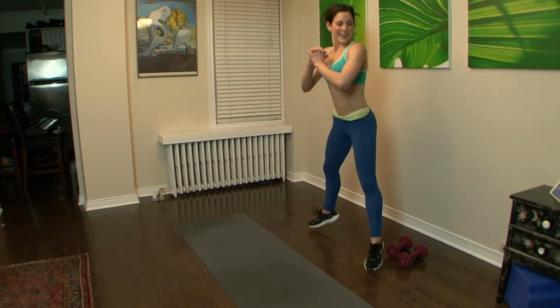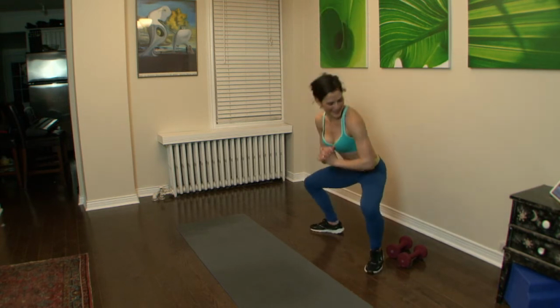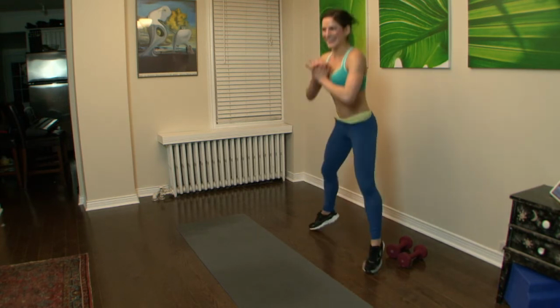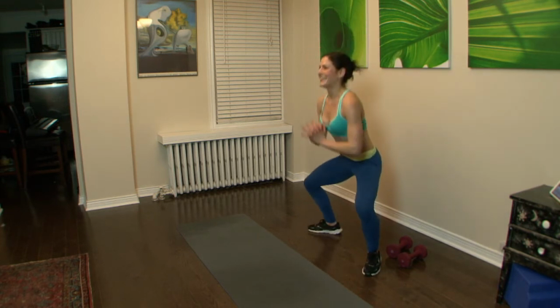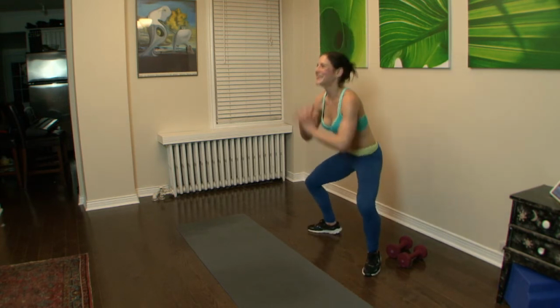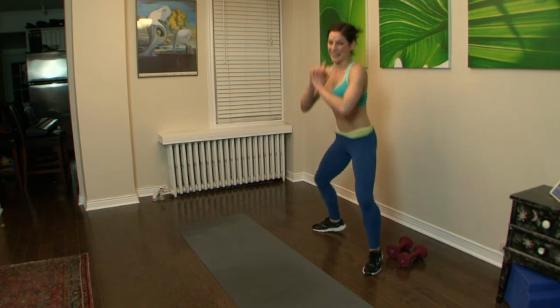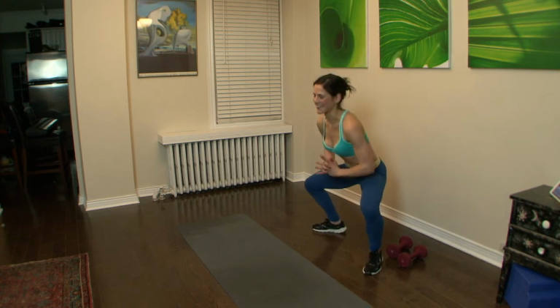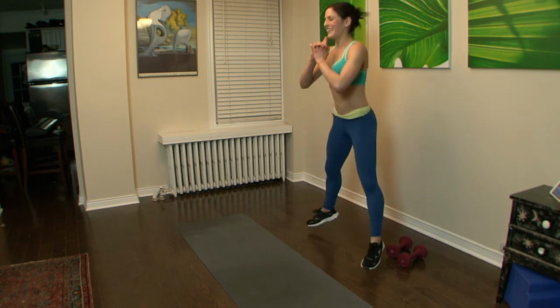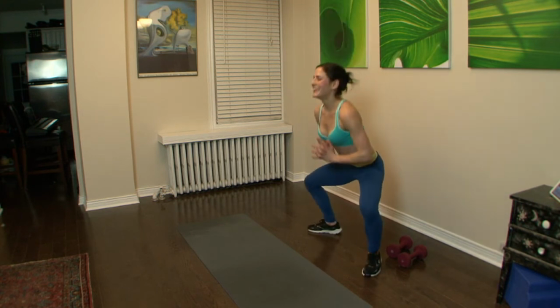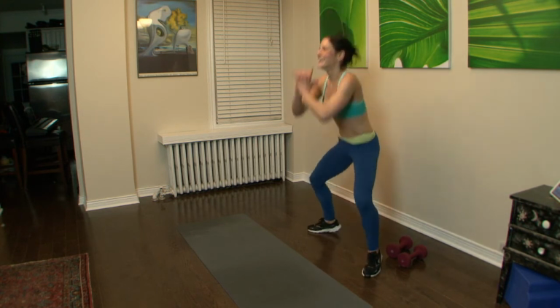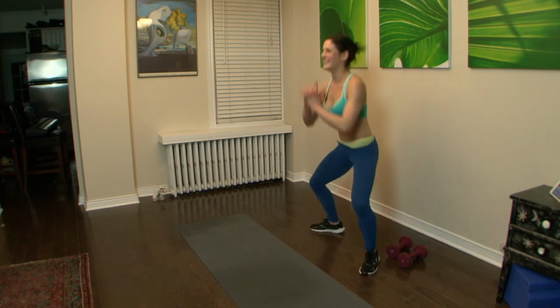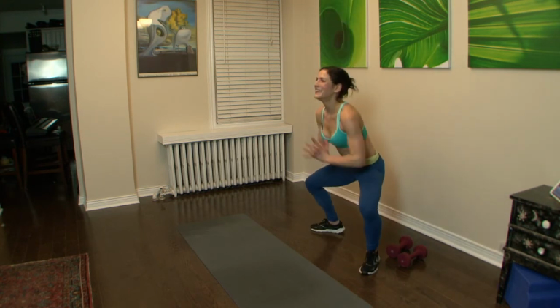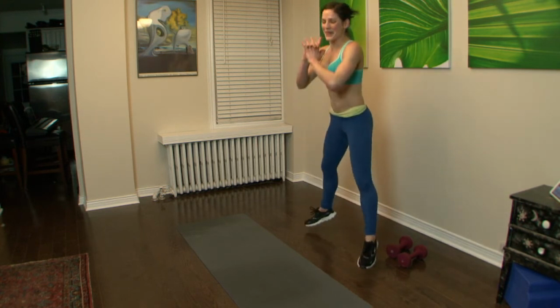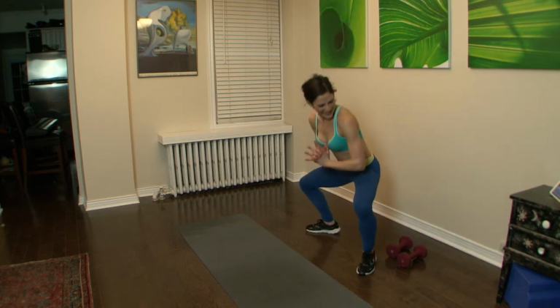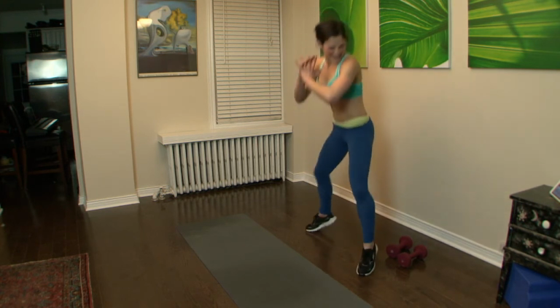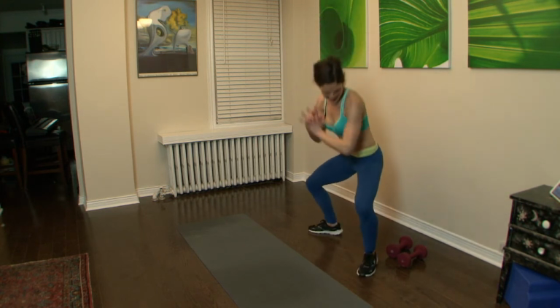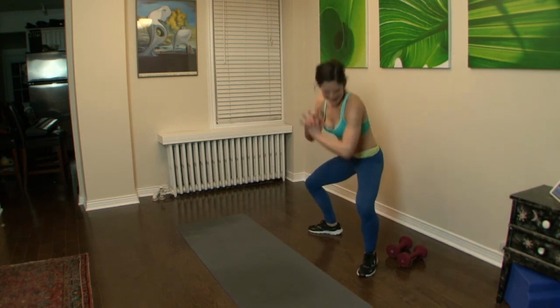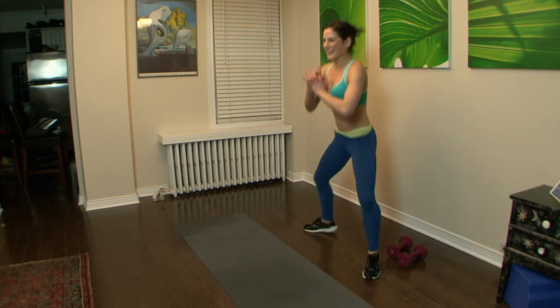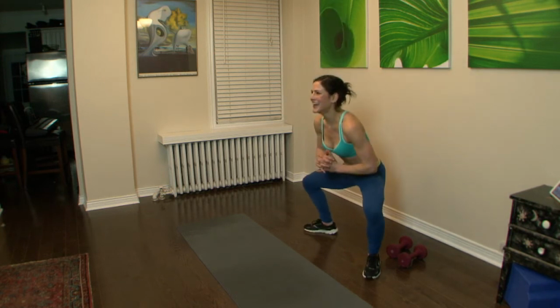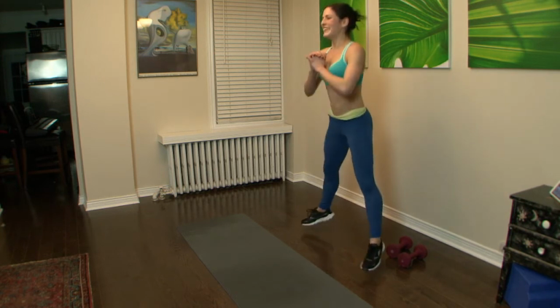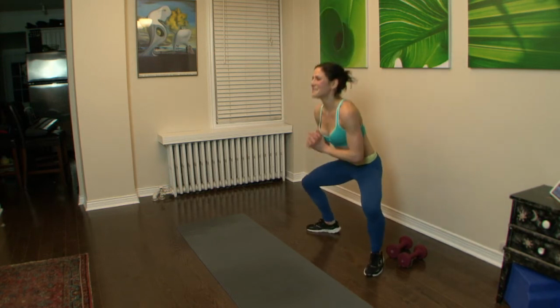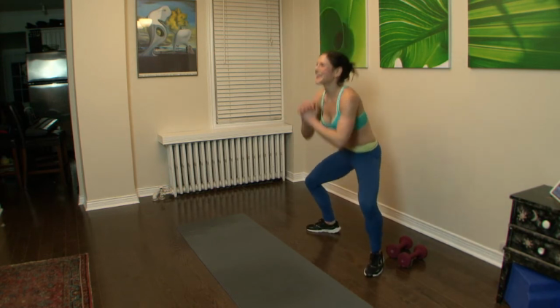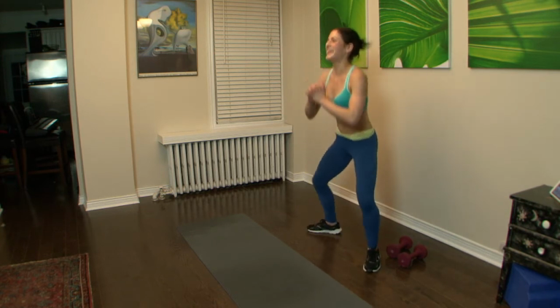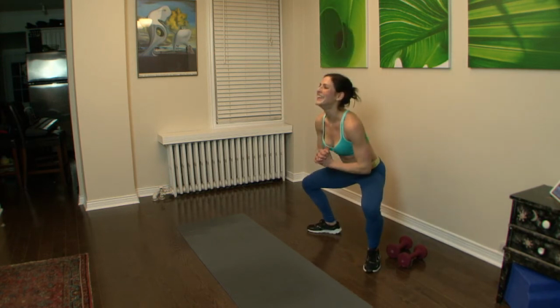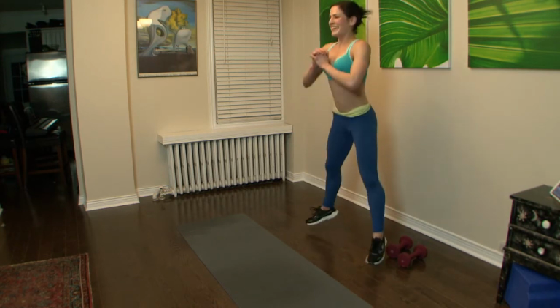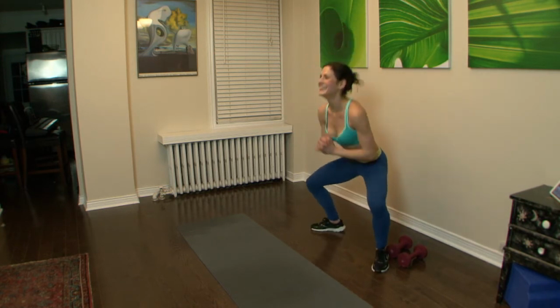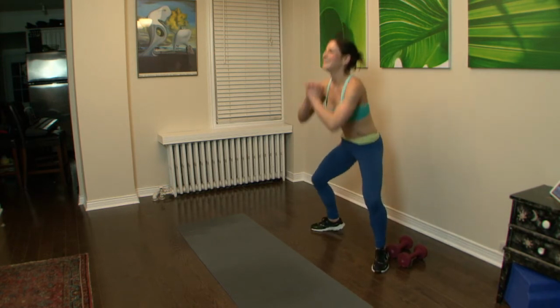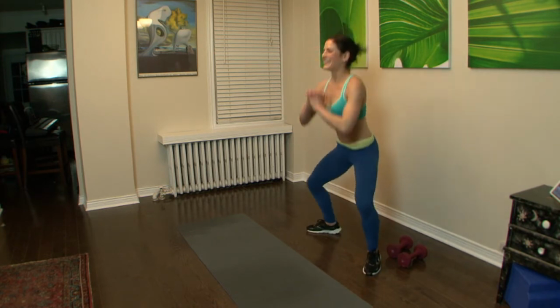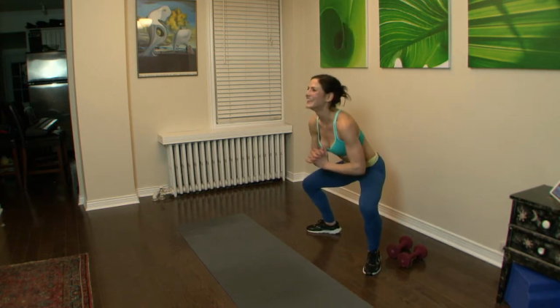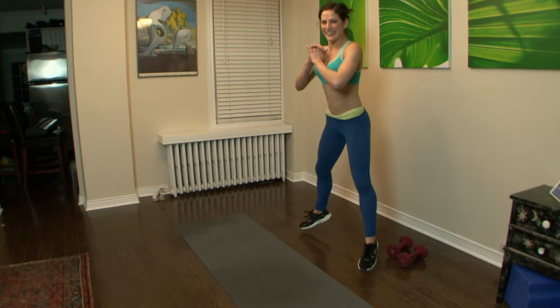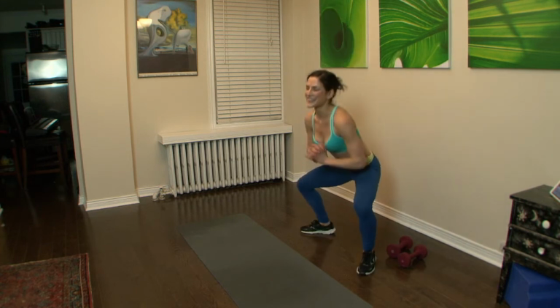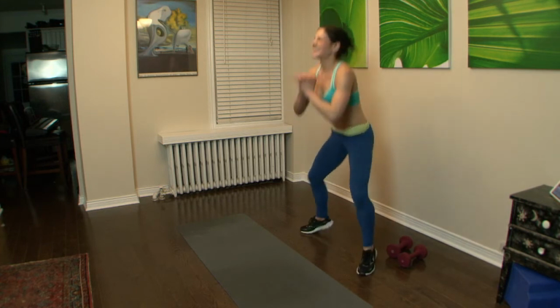Almost there — 15 seconds. Here we go. You can do it.